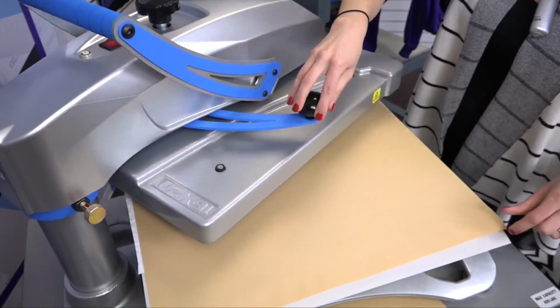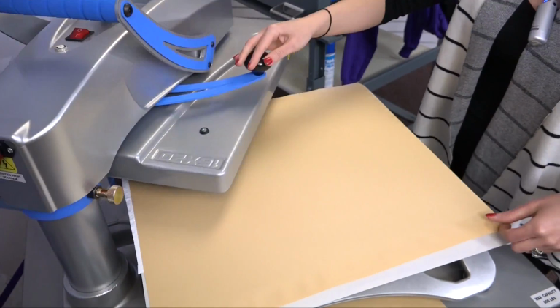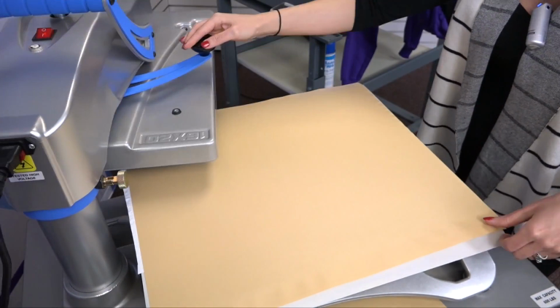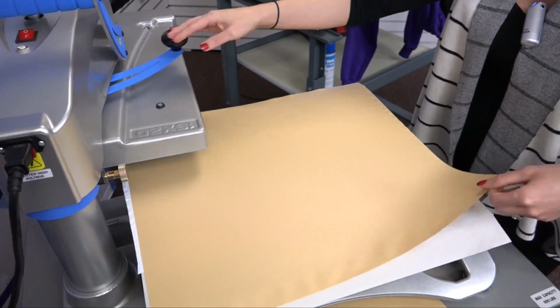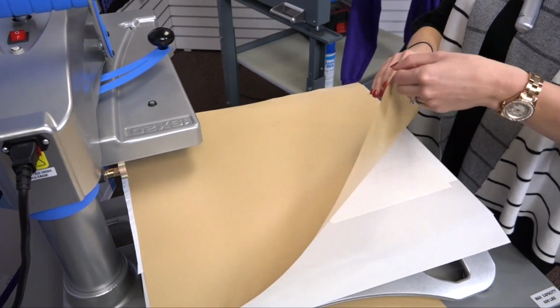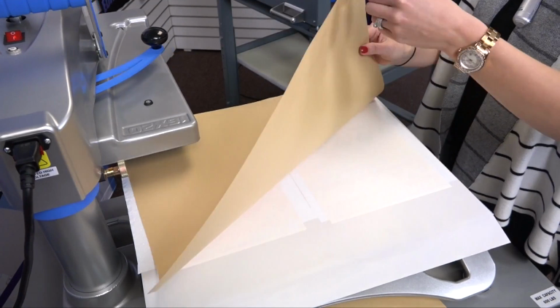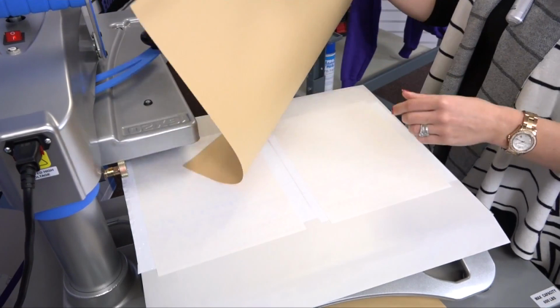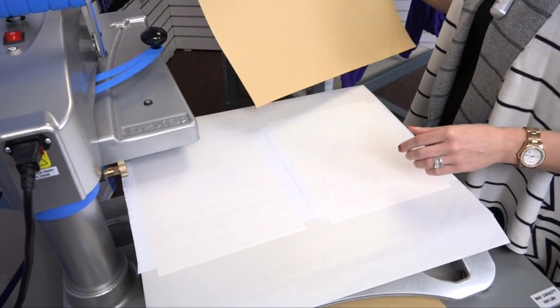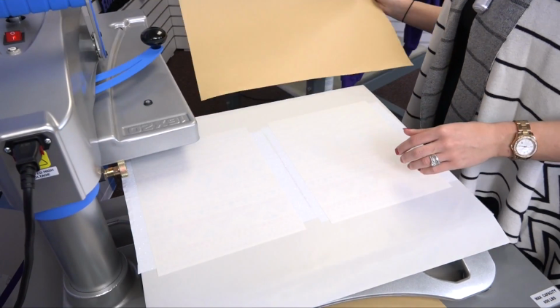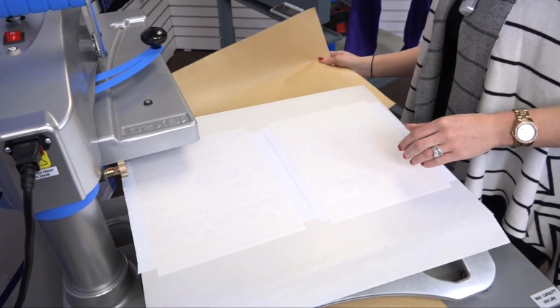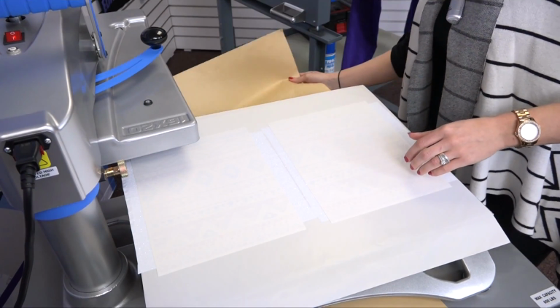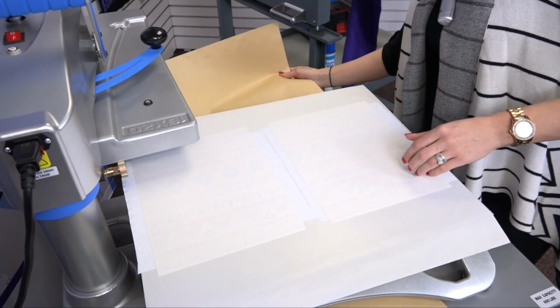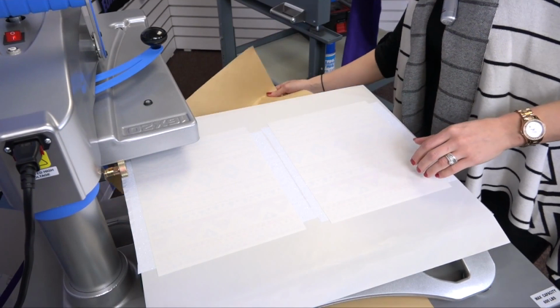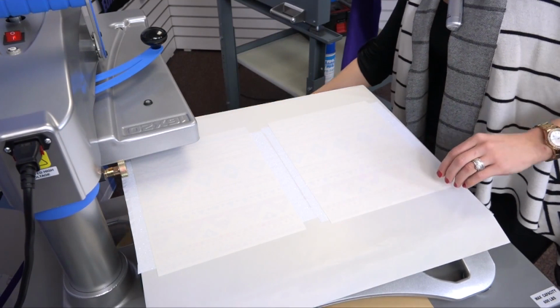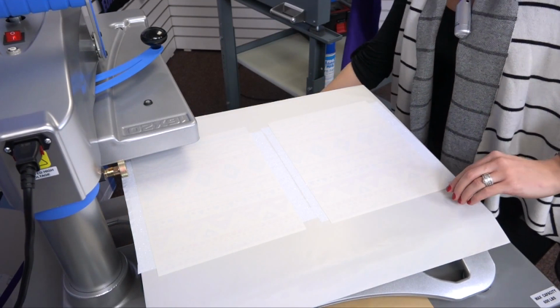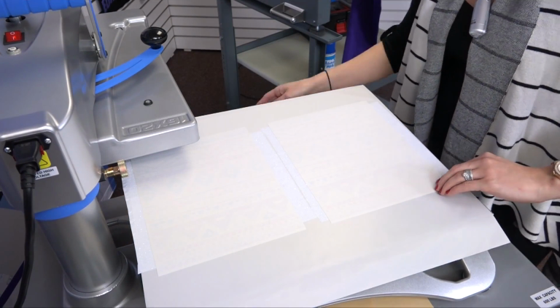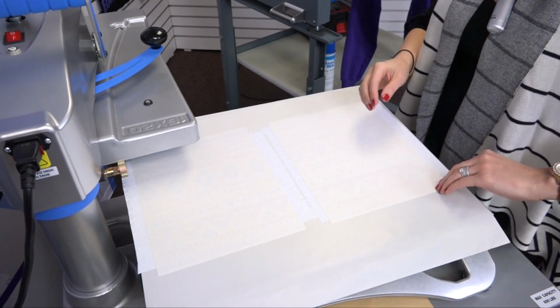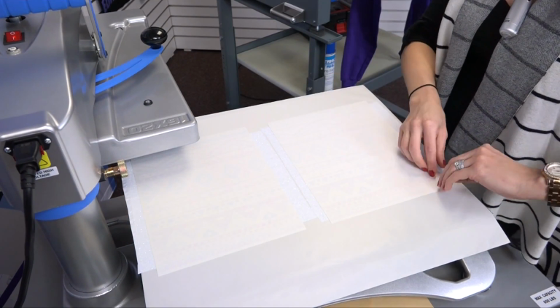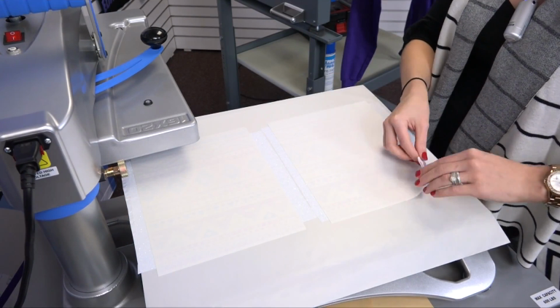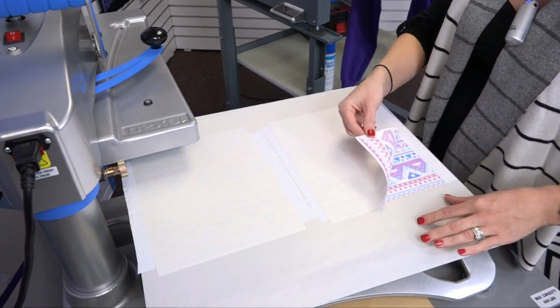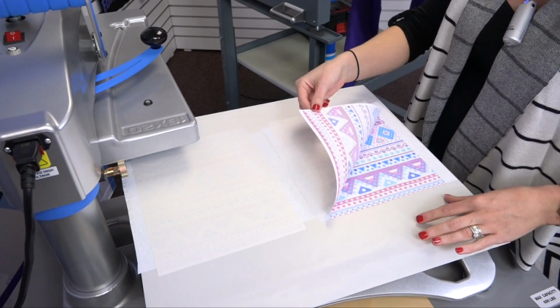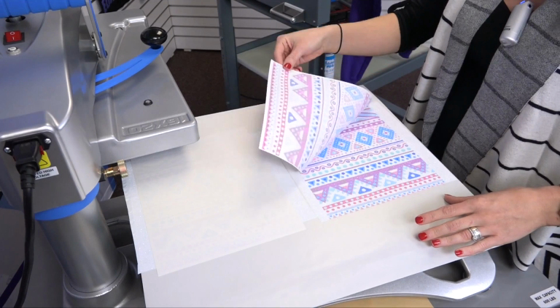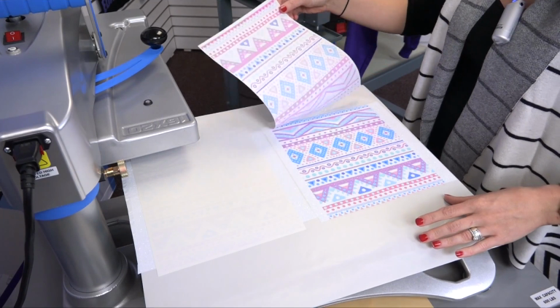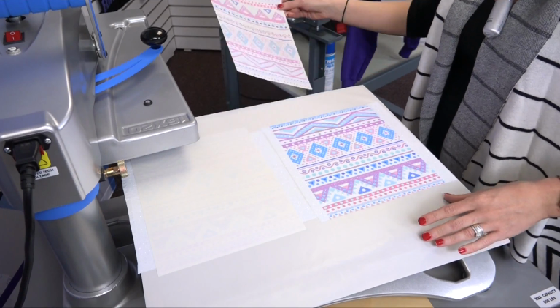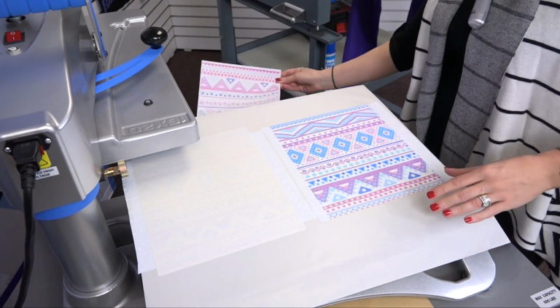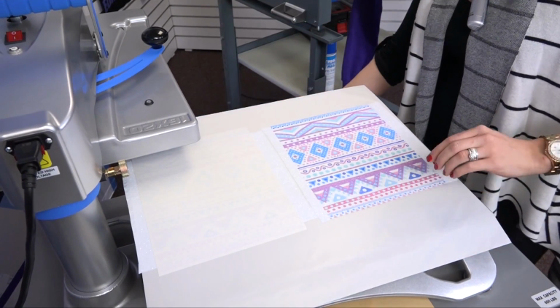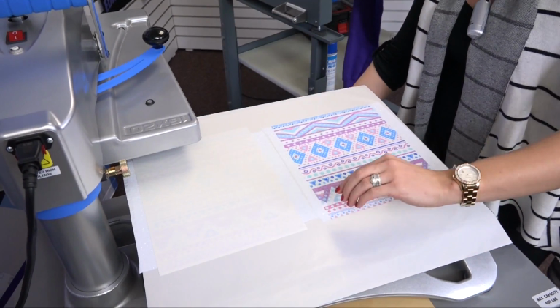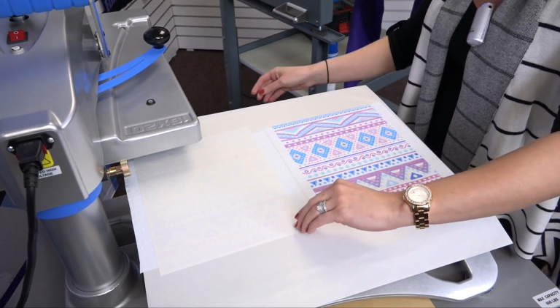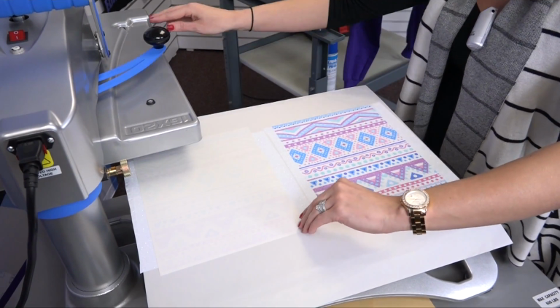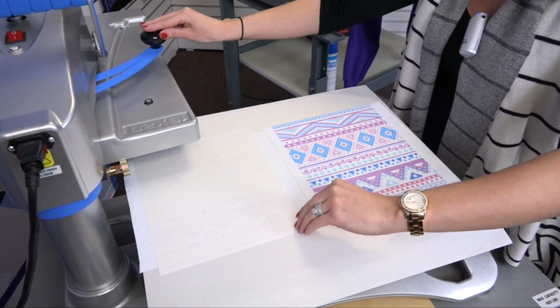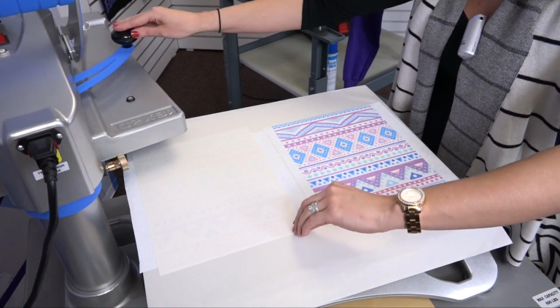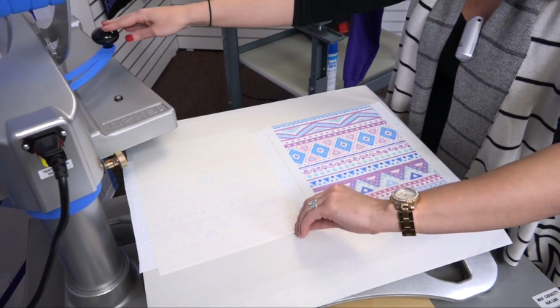Once the application is complete, I'll go ahead and remove my sublimation transfers. This reveals my pattern glitter material that I'll use for rip away appliqué.